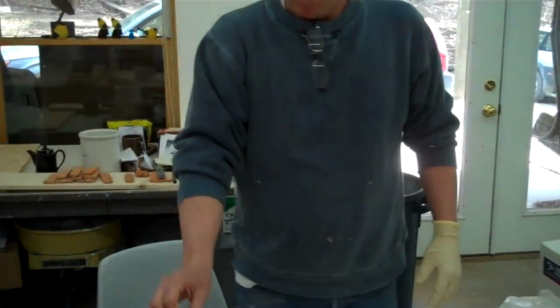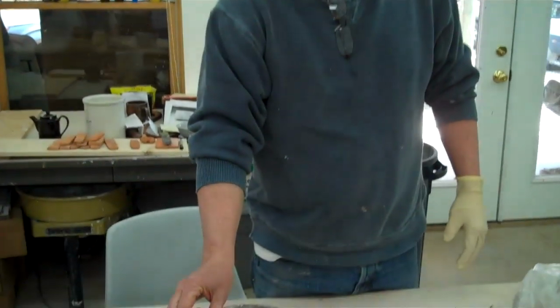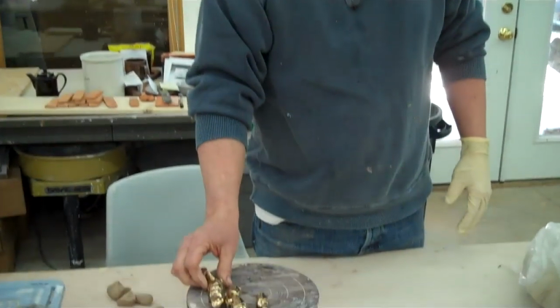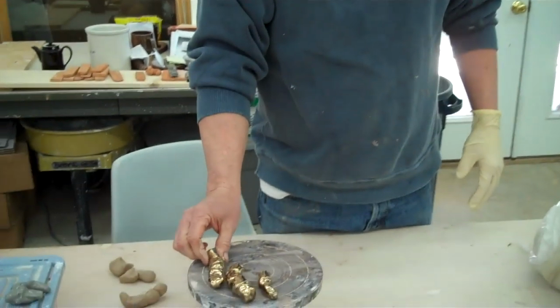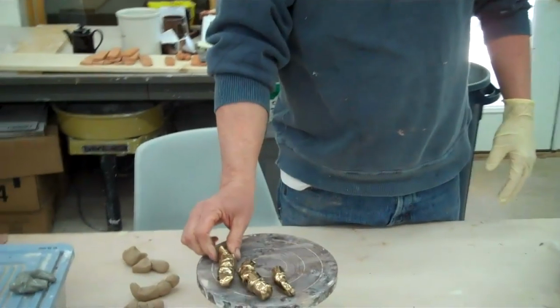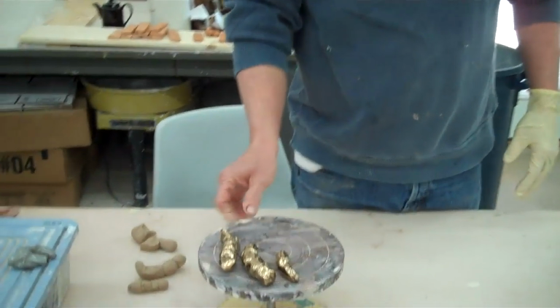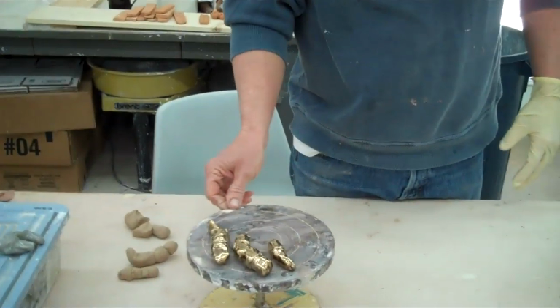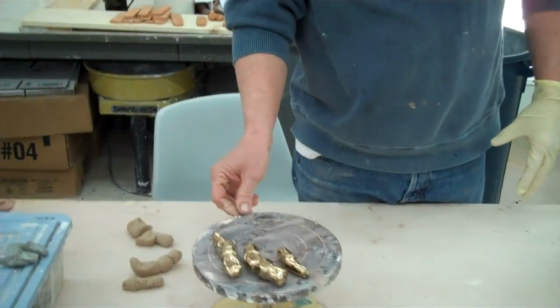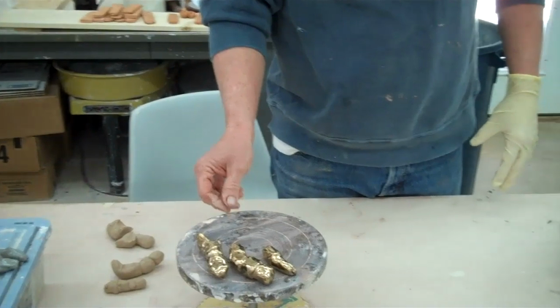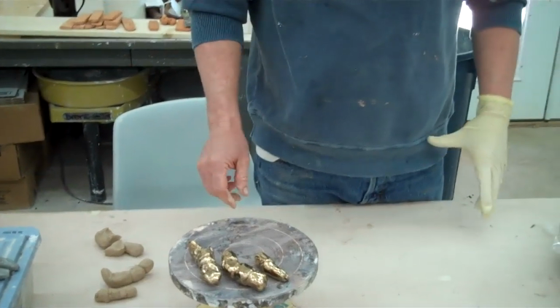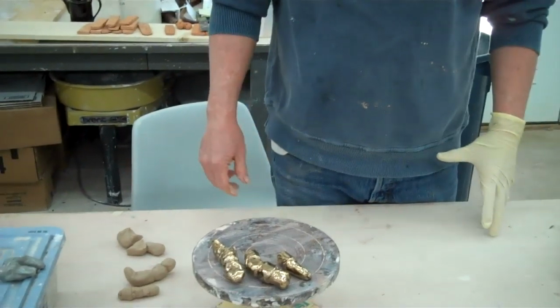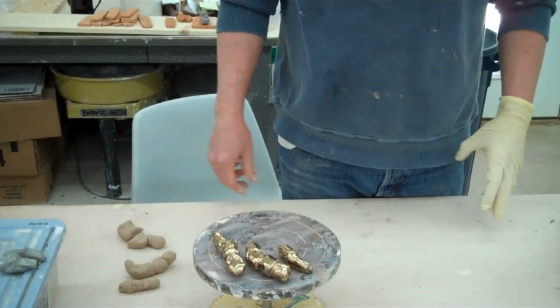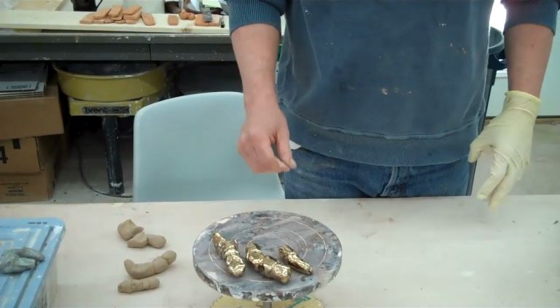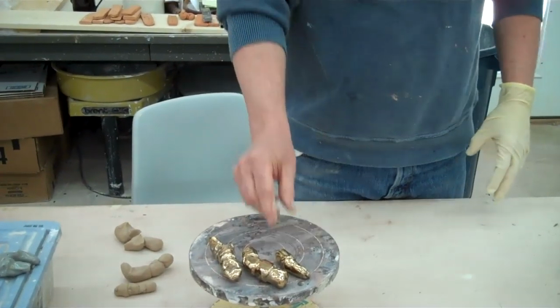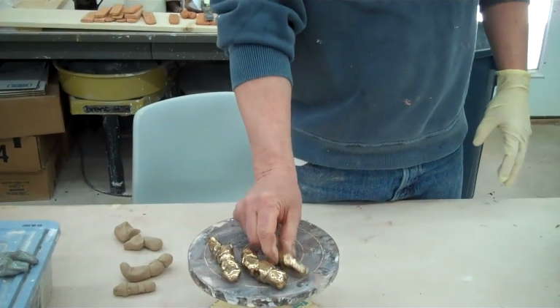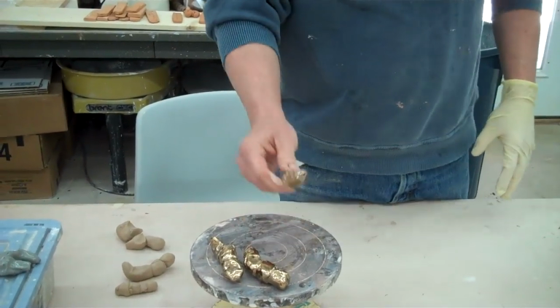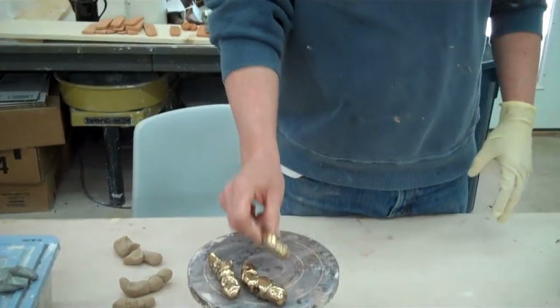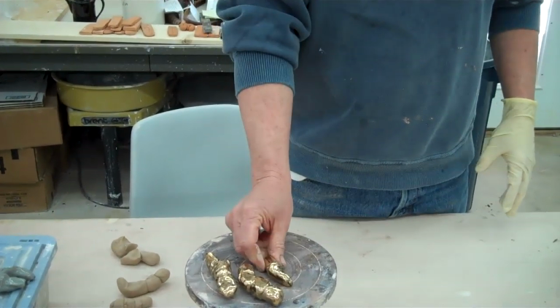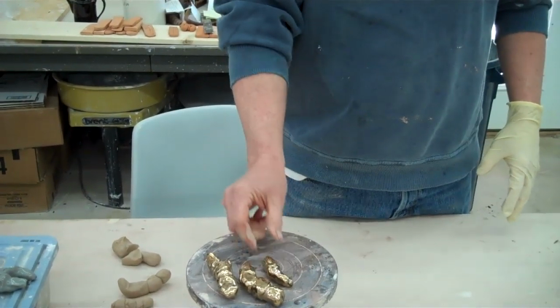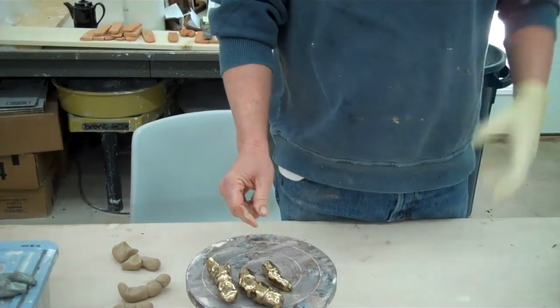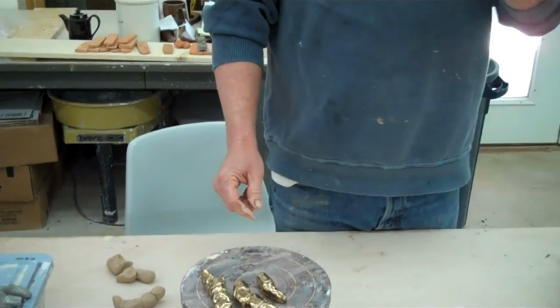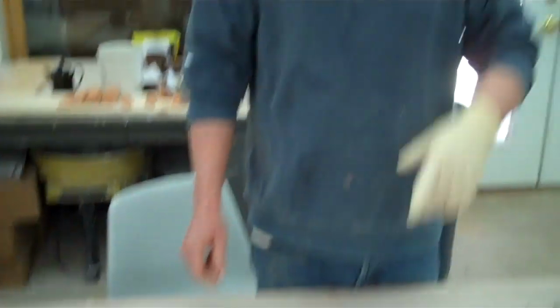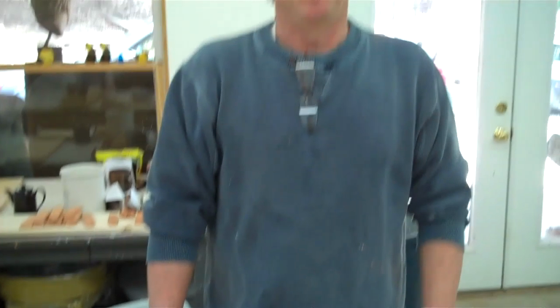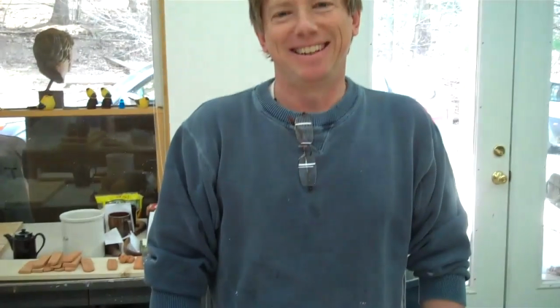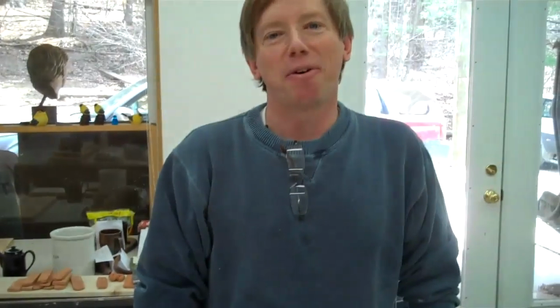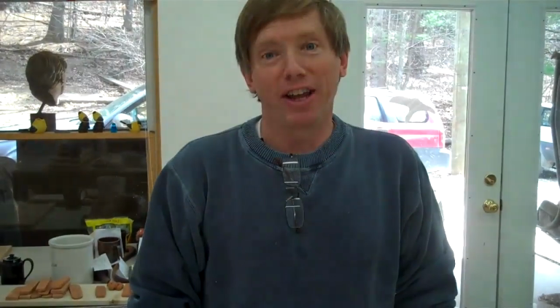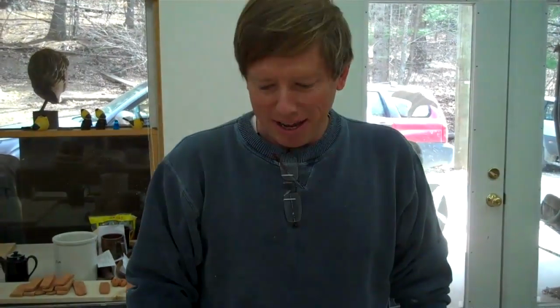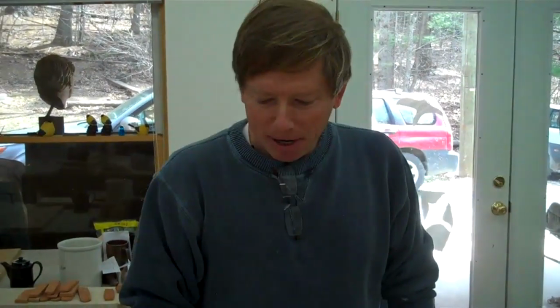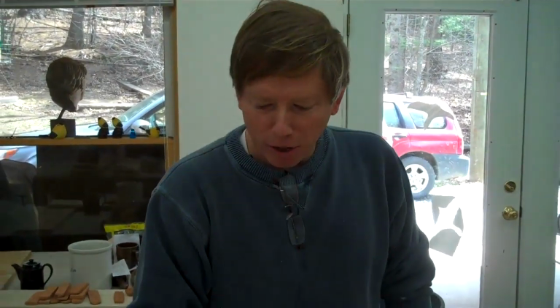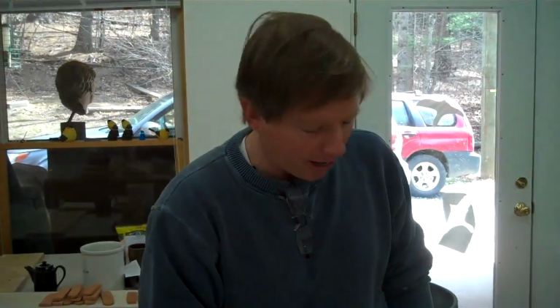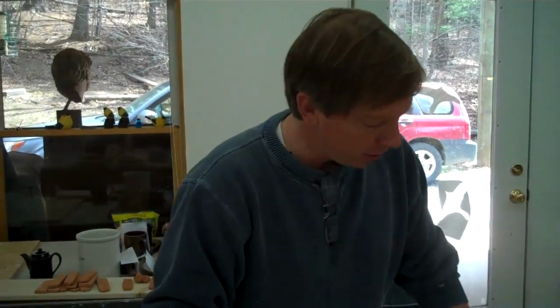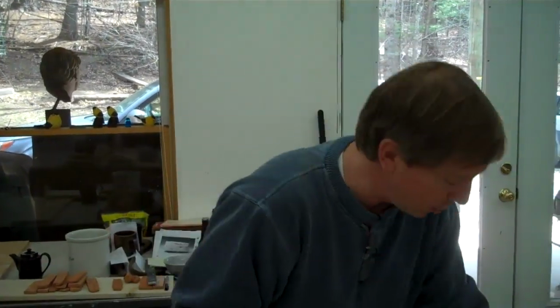One day when I was picking up after Boo Boo, I thought I'll just fire these and see what happens. And look at it, they turn into golden turds. Not really. But here's what I actually do.